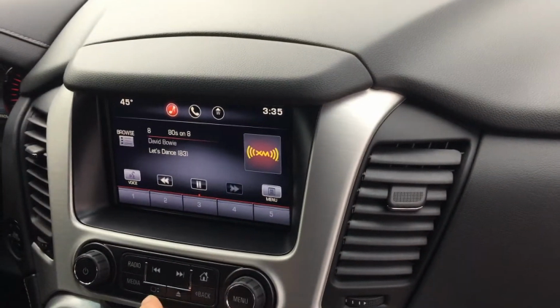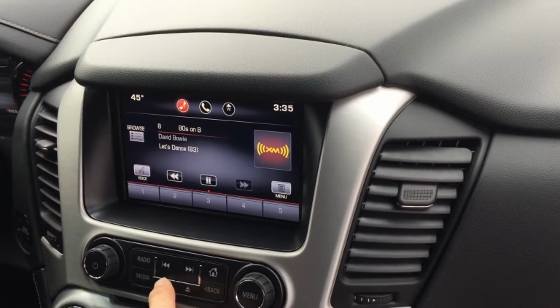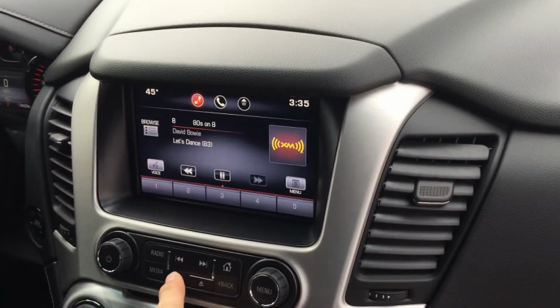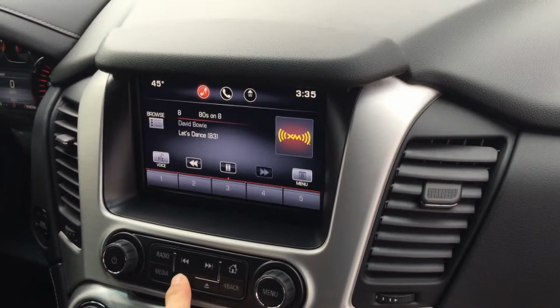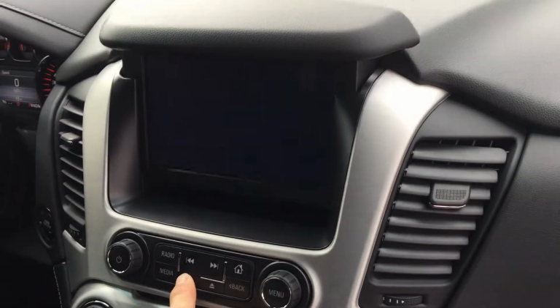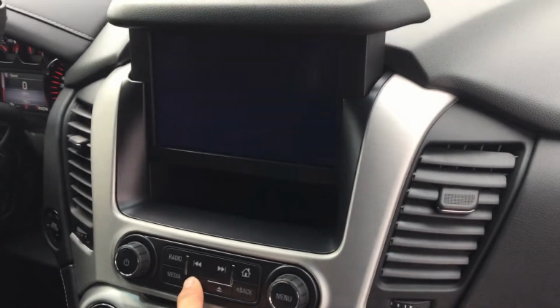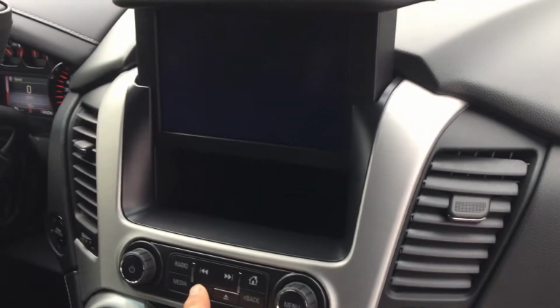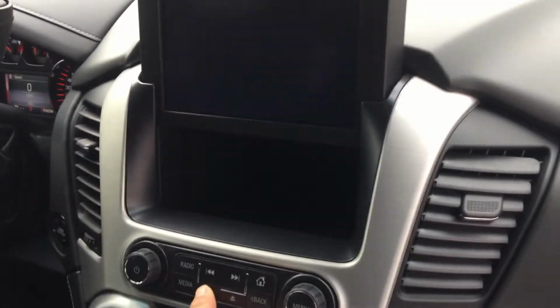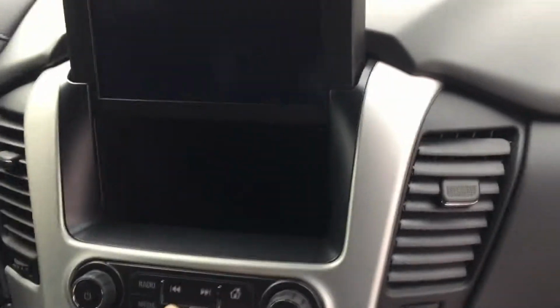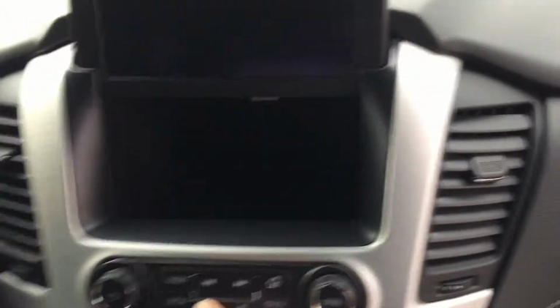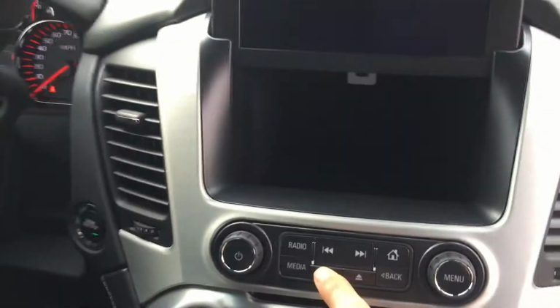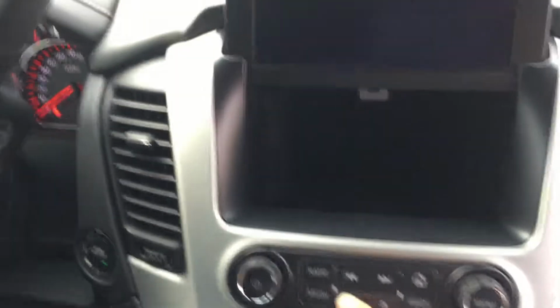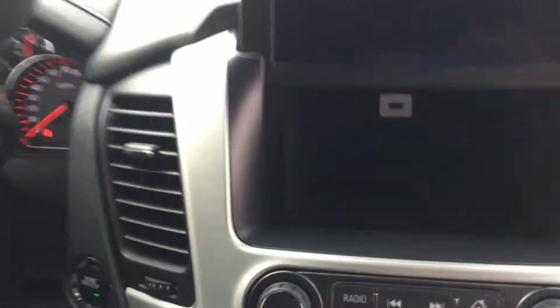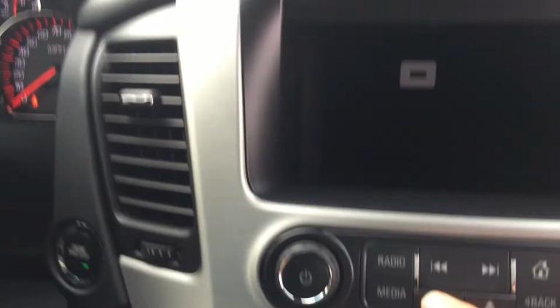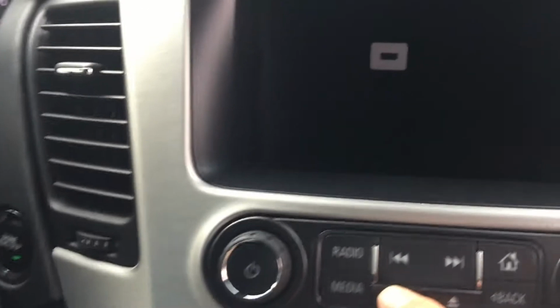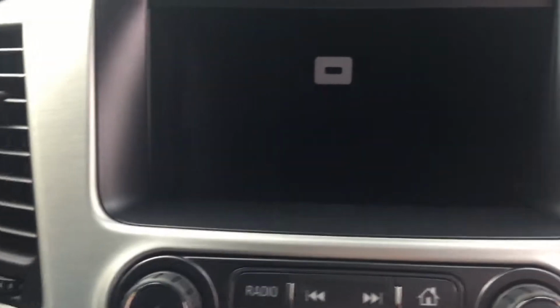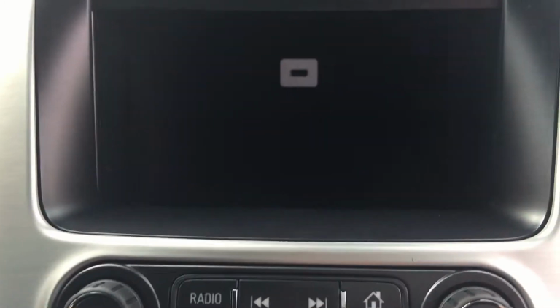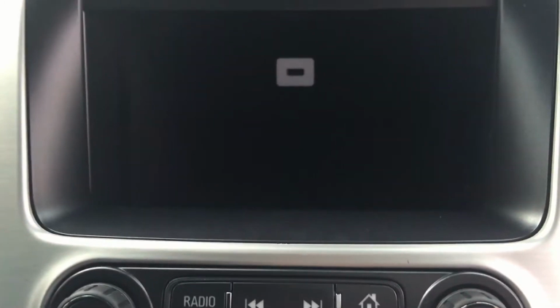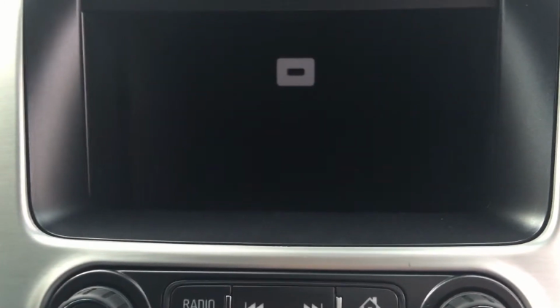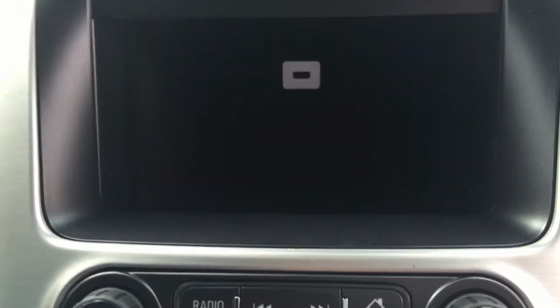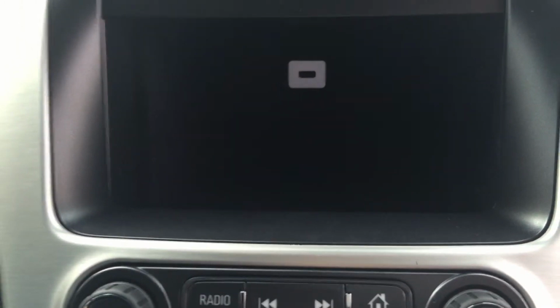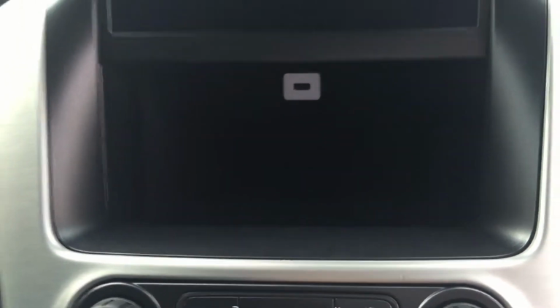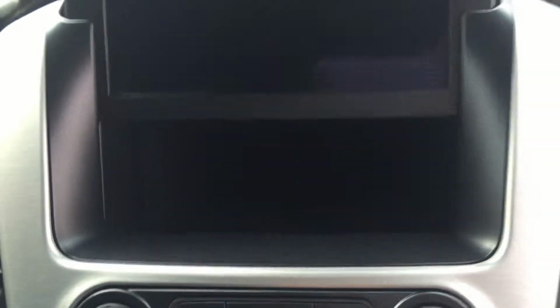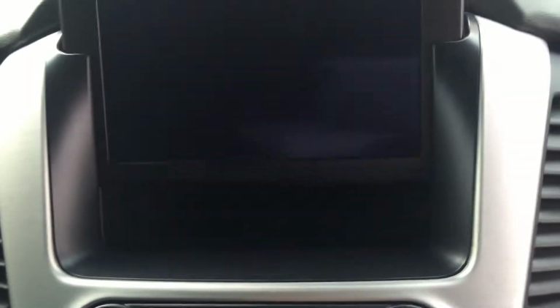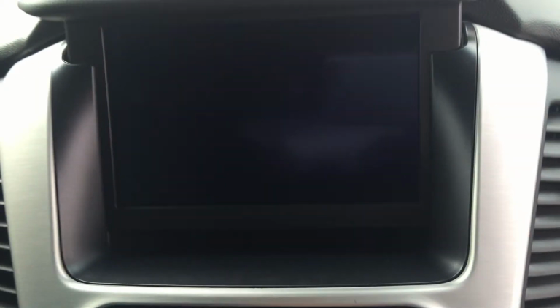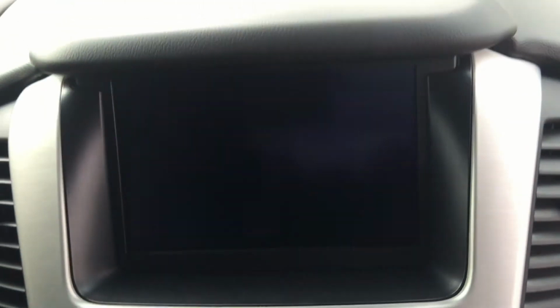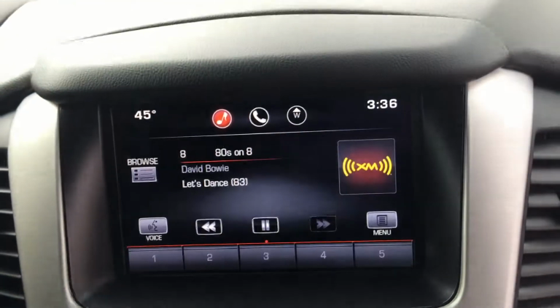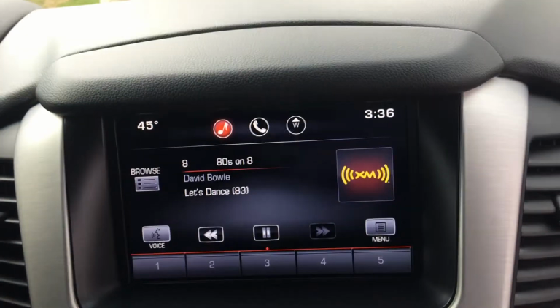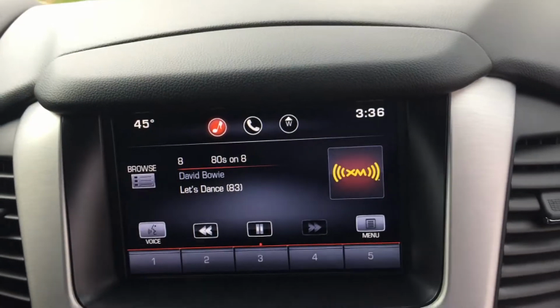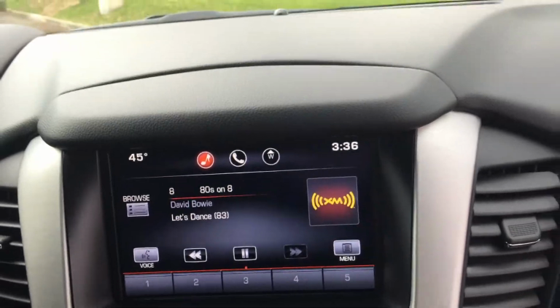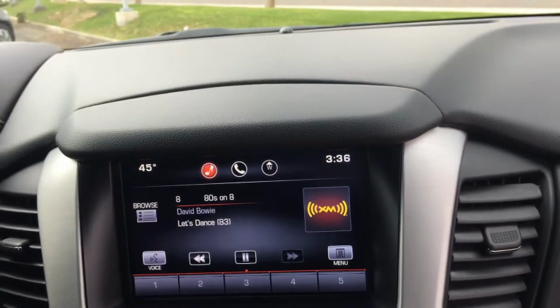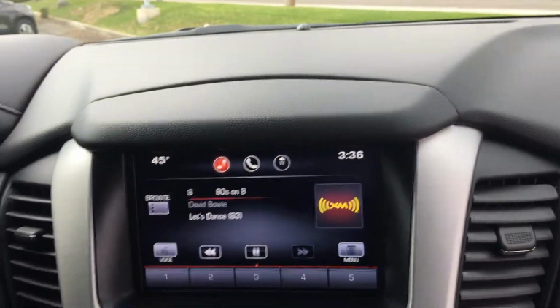This is actually where you put your phone in the IntelliLink system. You can plug it in, hide it back there, and use the voice-to-text and voice-to-call buttons so that you can drive safely.